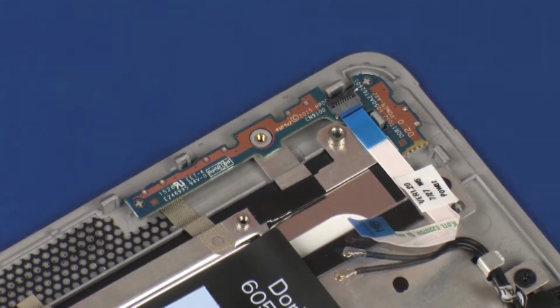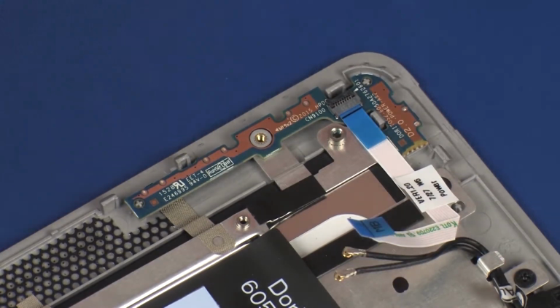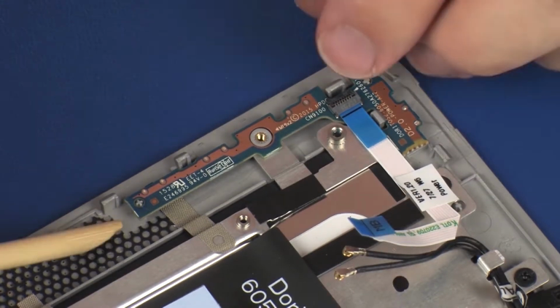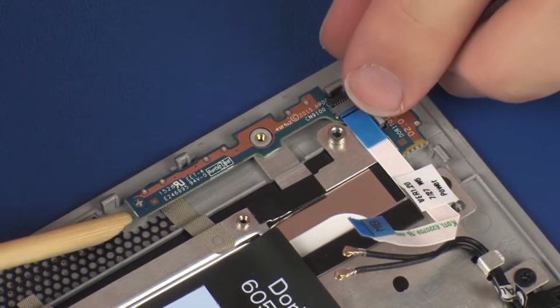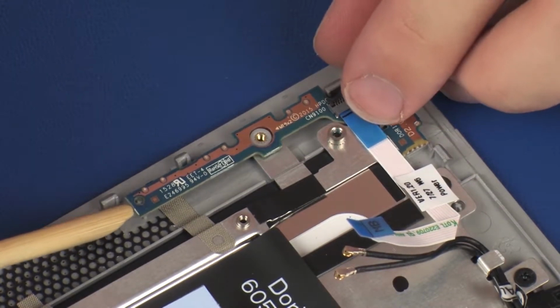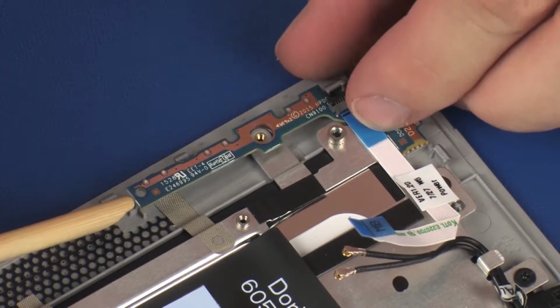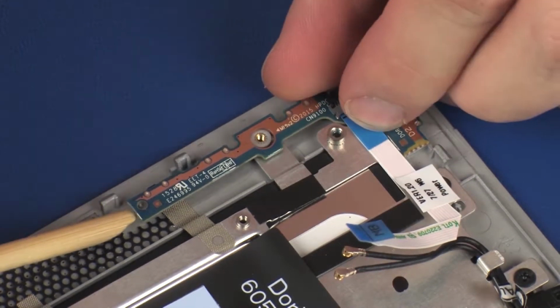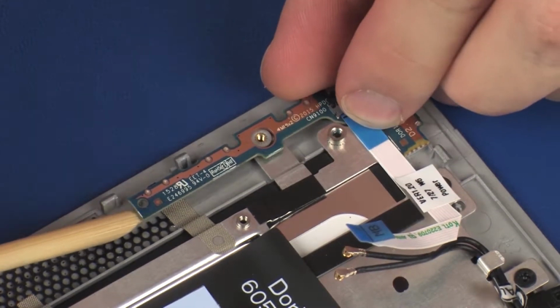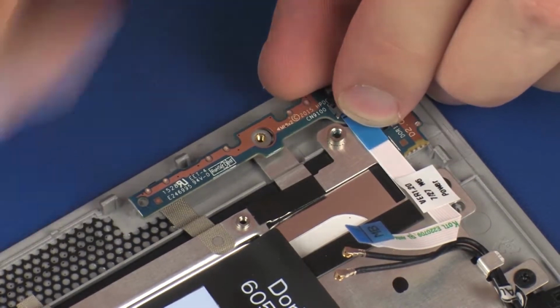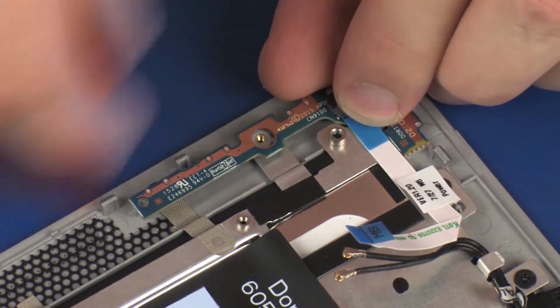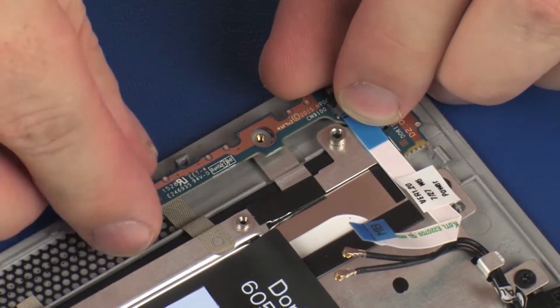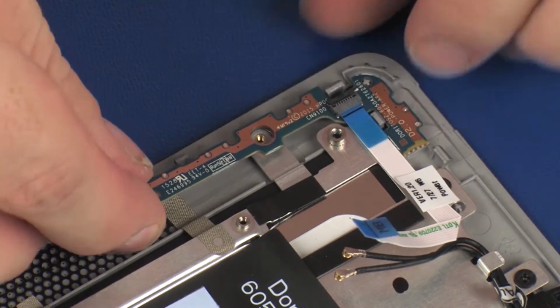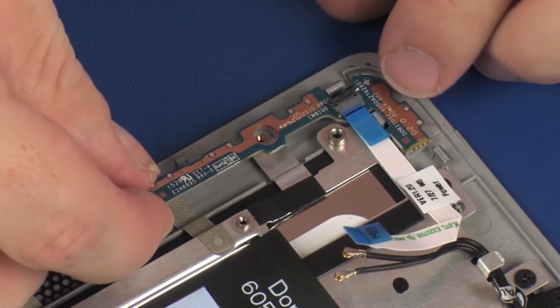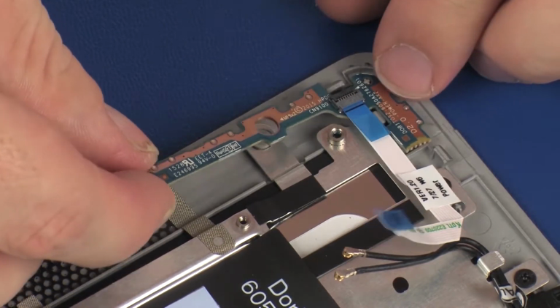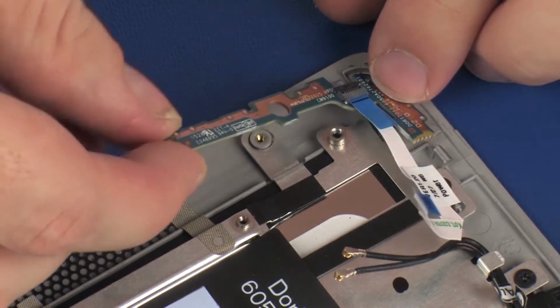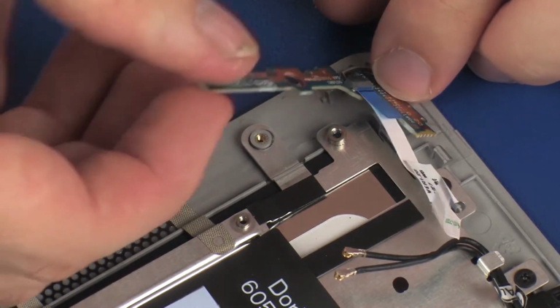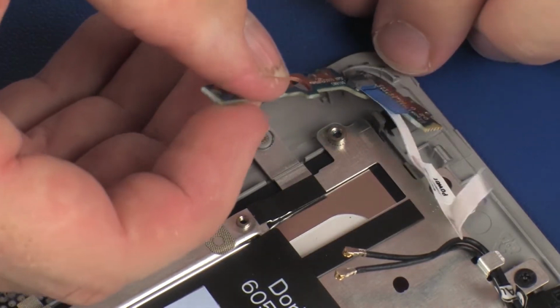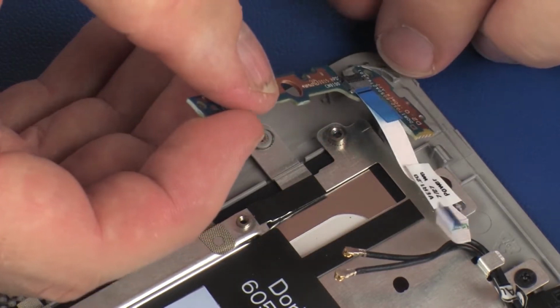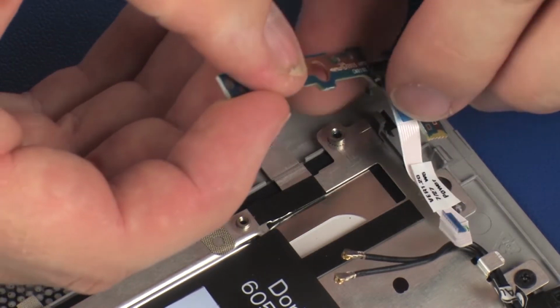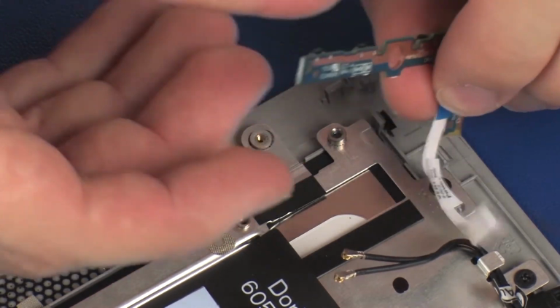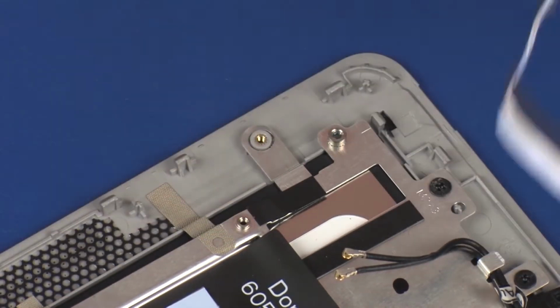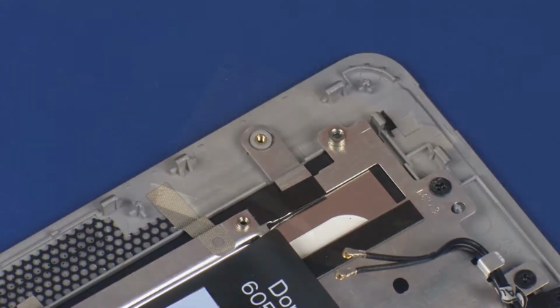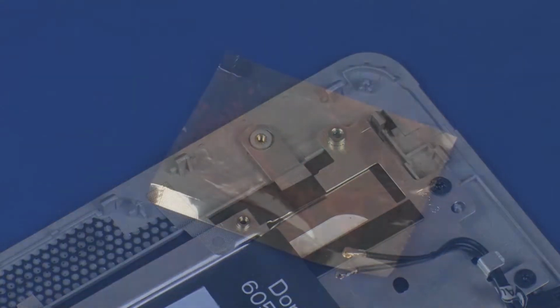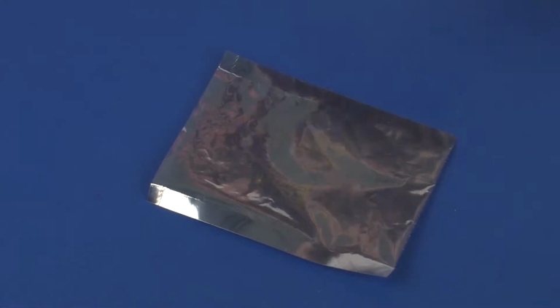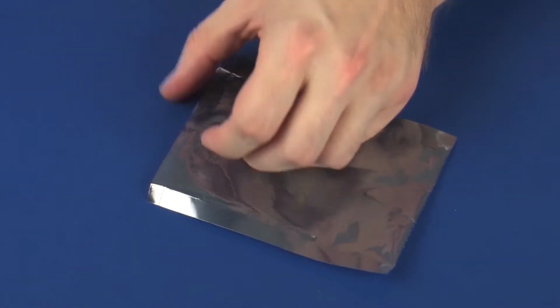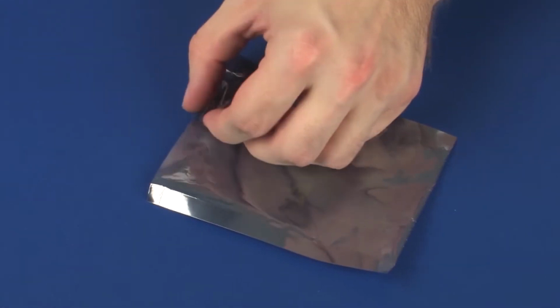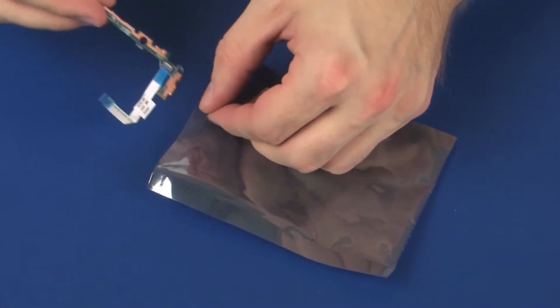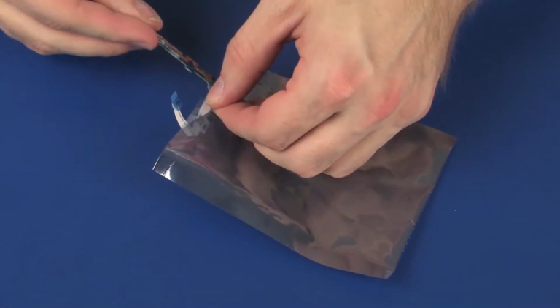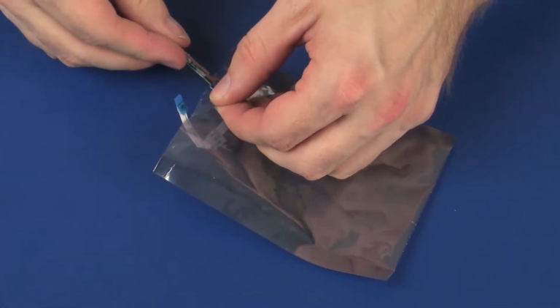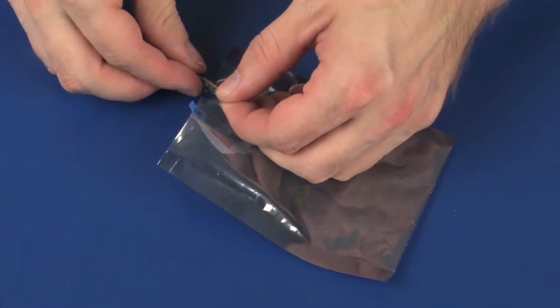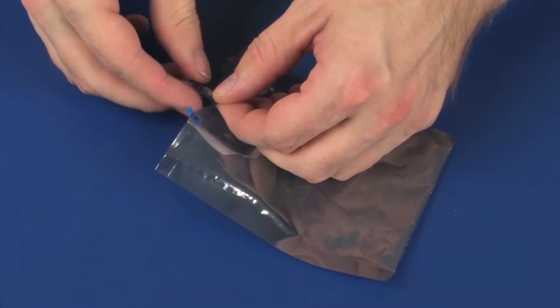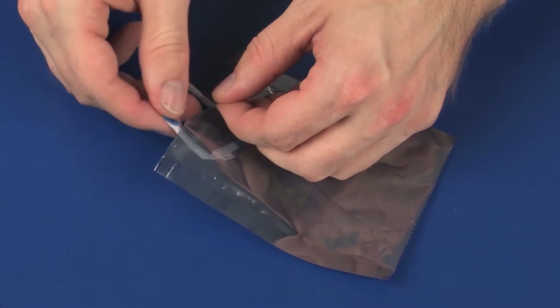Lift the power button board off of the alignment pin and out from underneath the retention tab on the display panel assembly and remove. Place the power button board in a static dissipative bag.